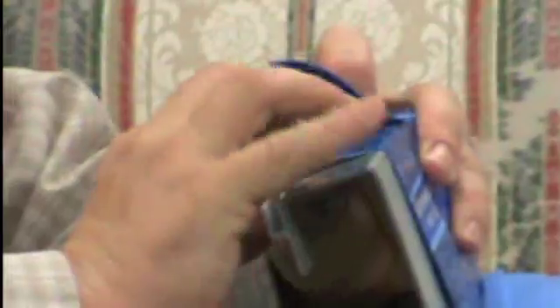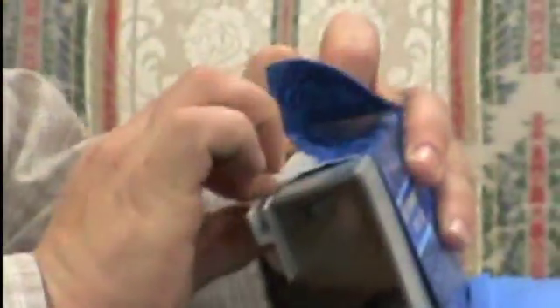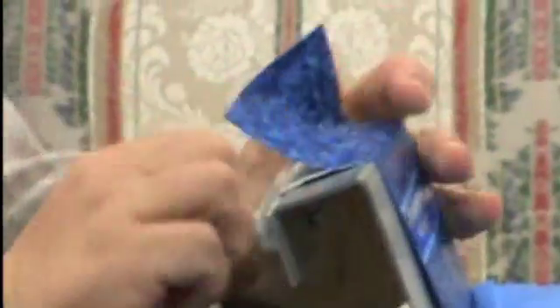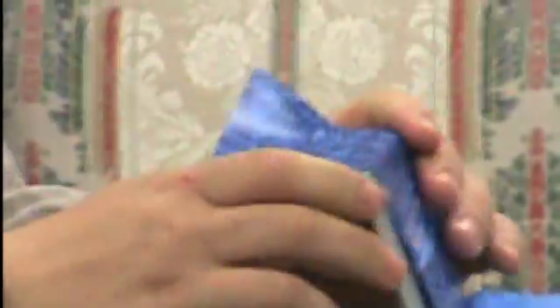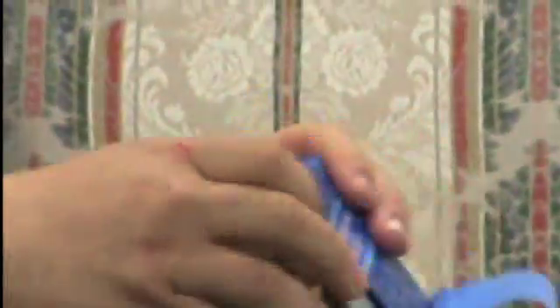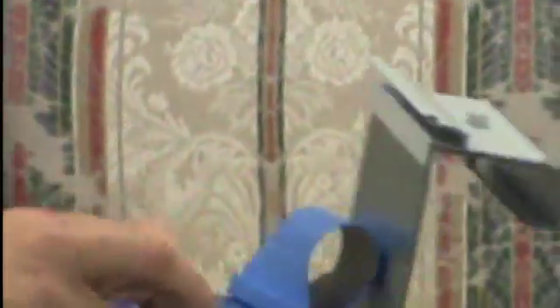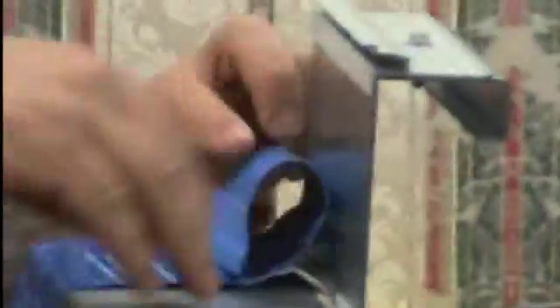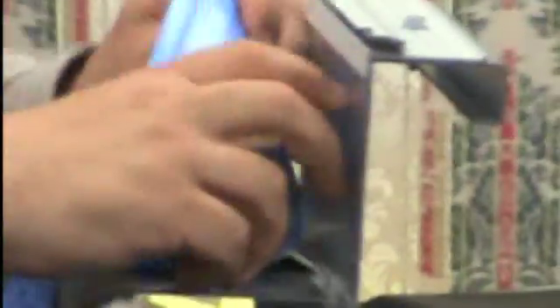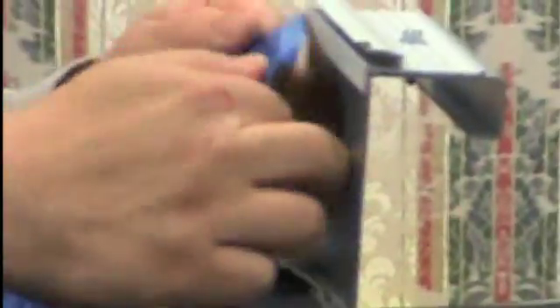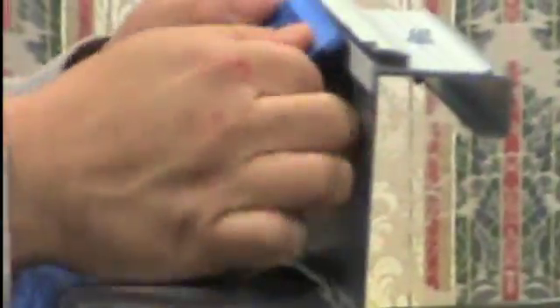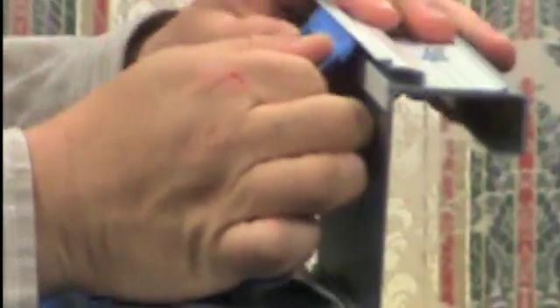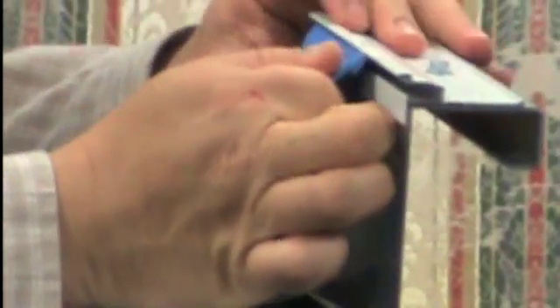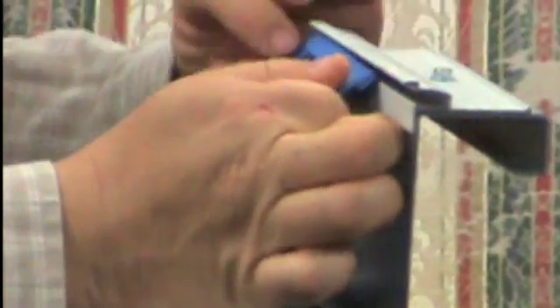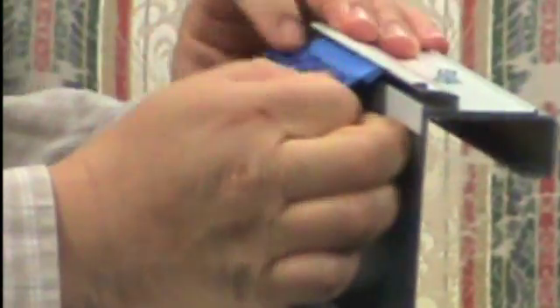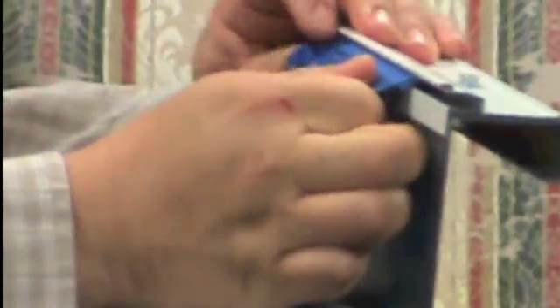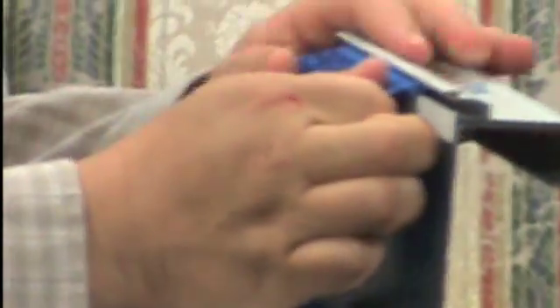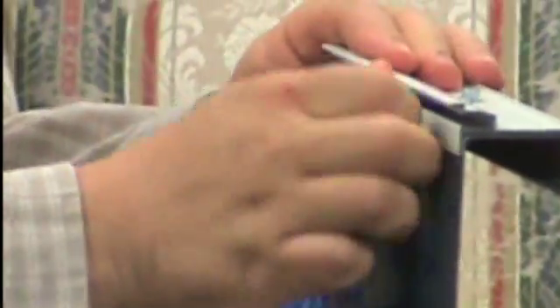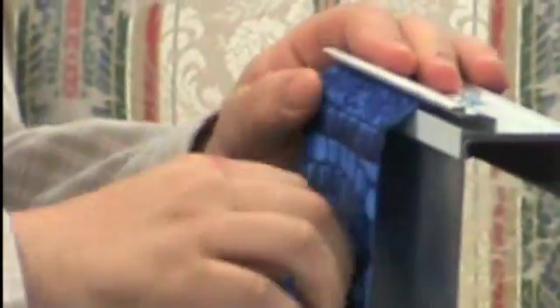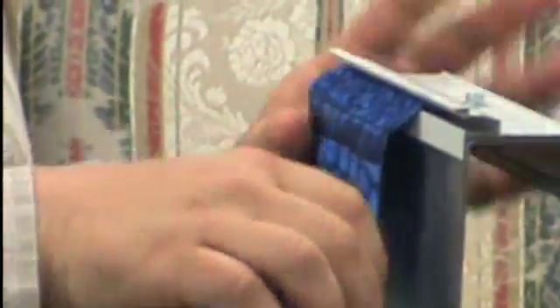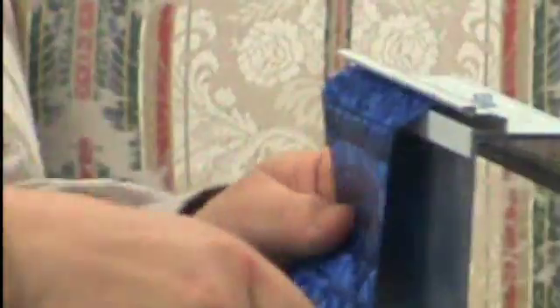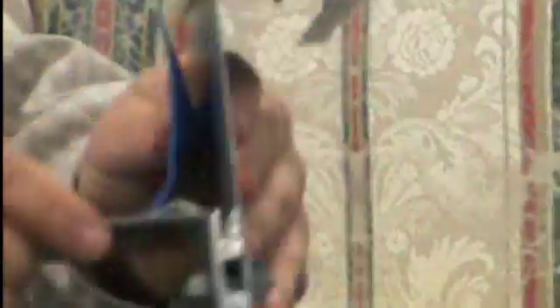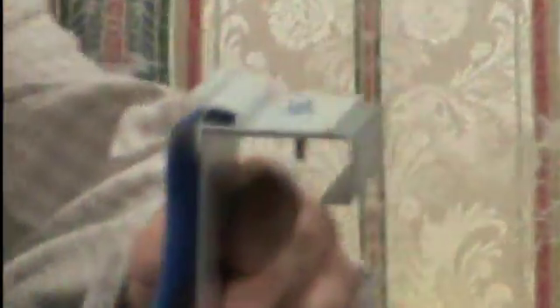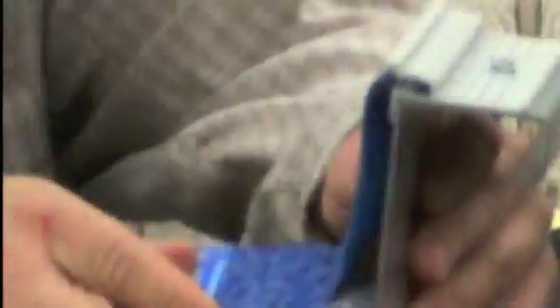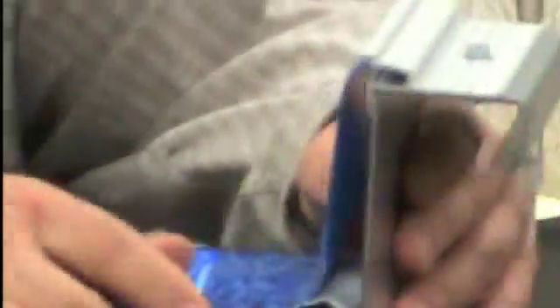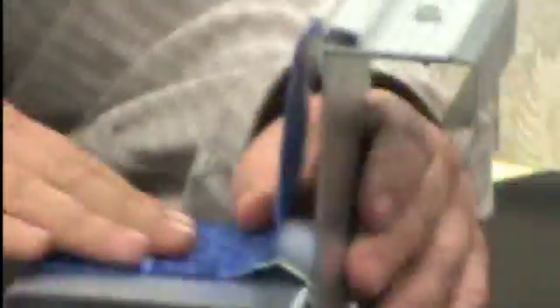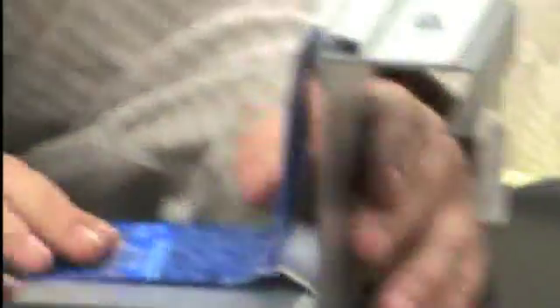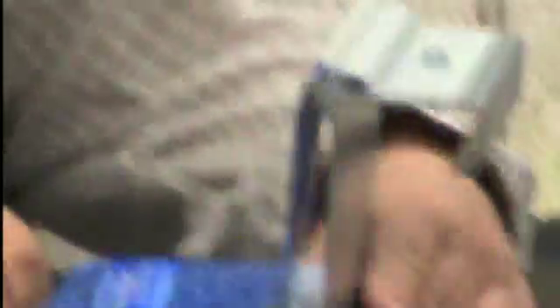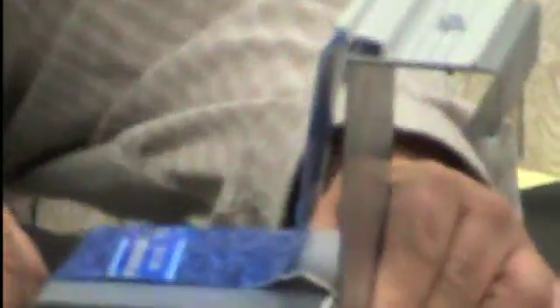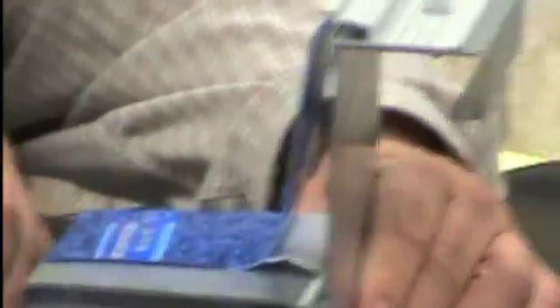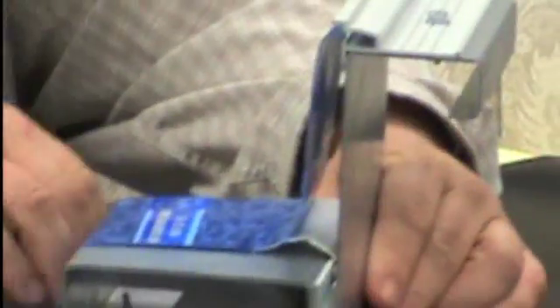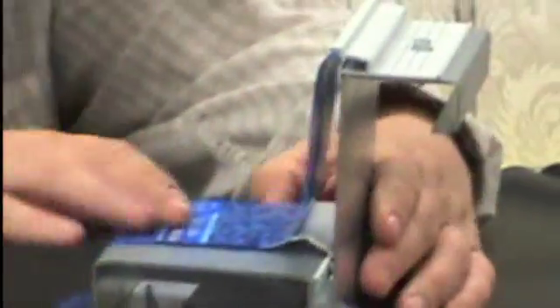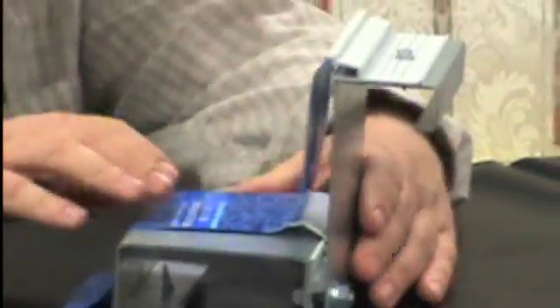Slide it right in just like this, and then put your top in, like so. And now, as you see, the liner is fastened in it.